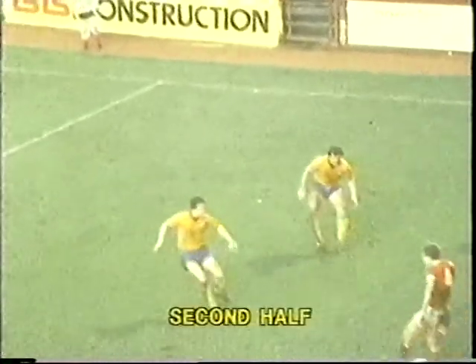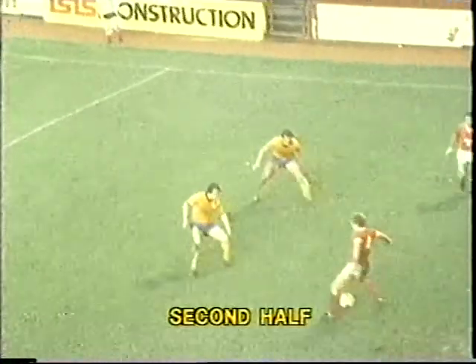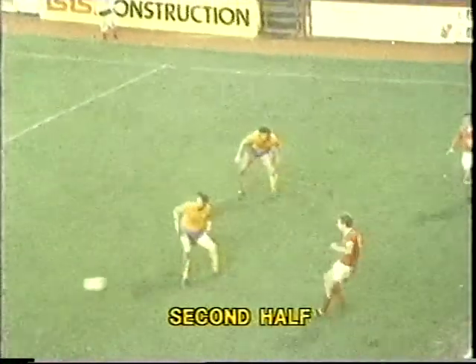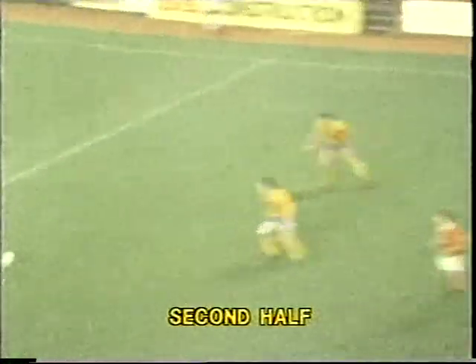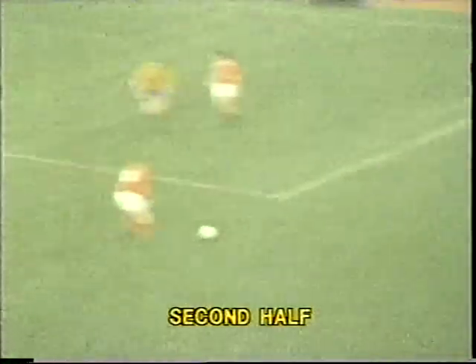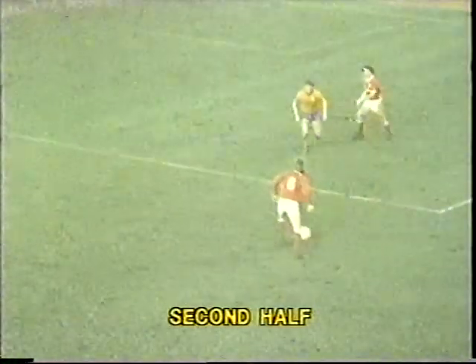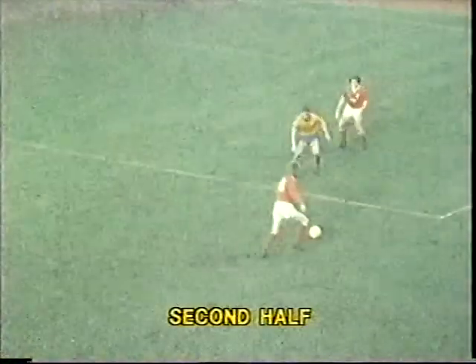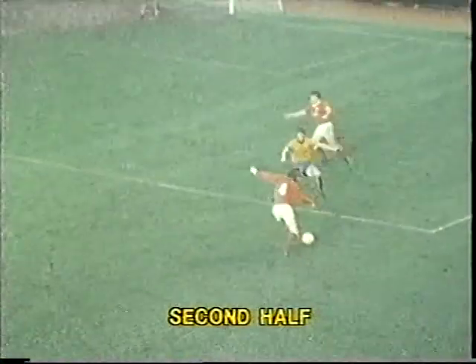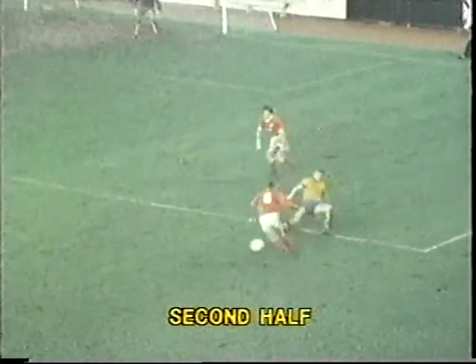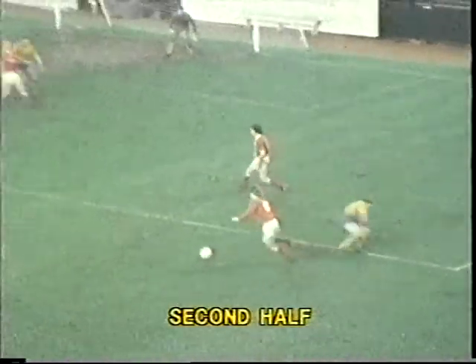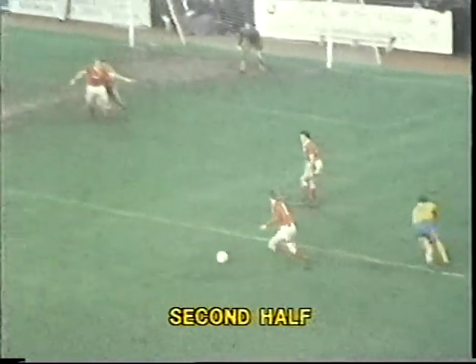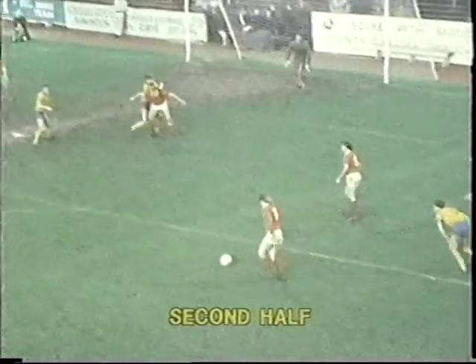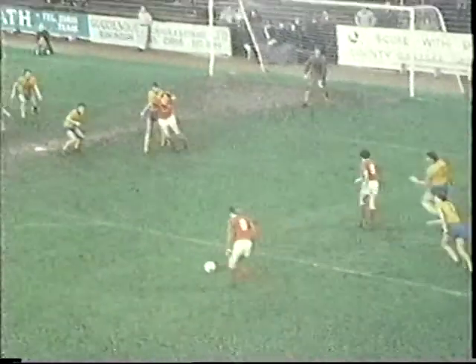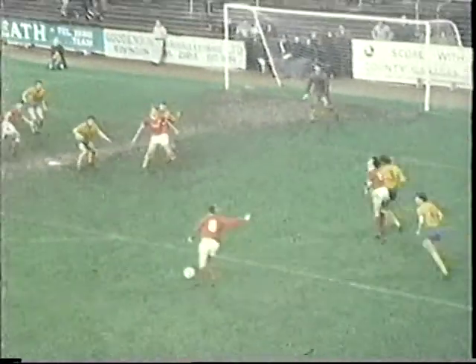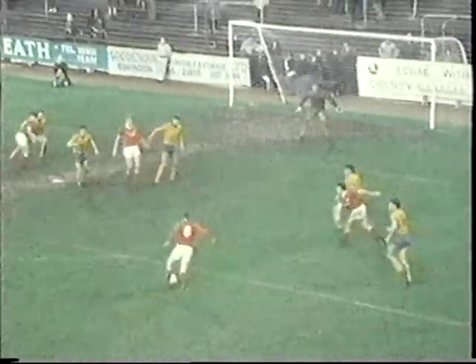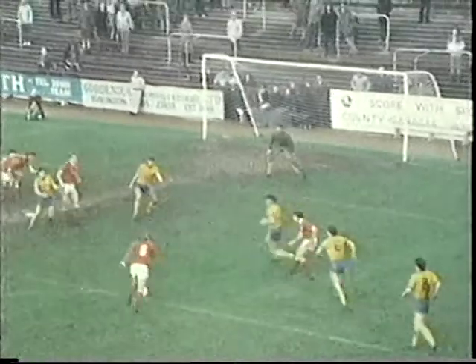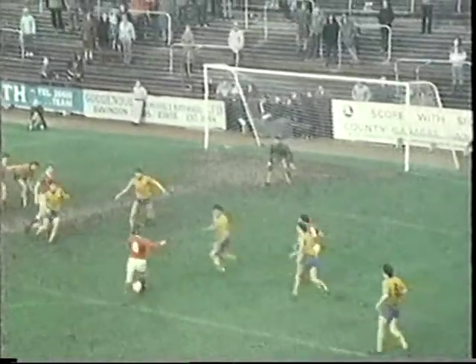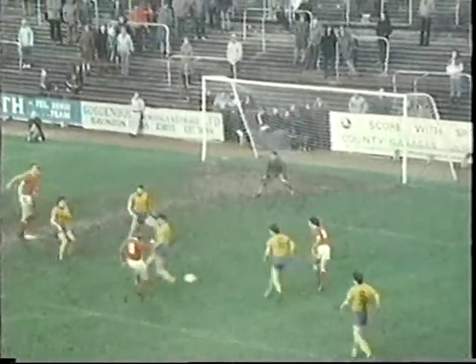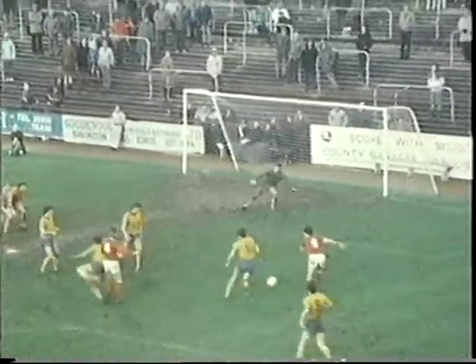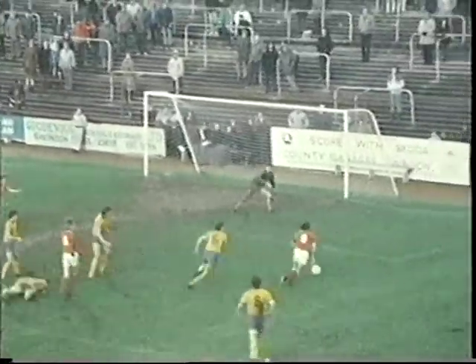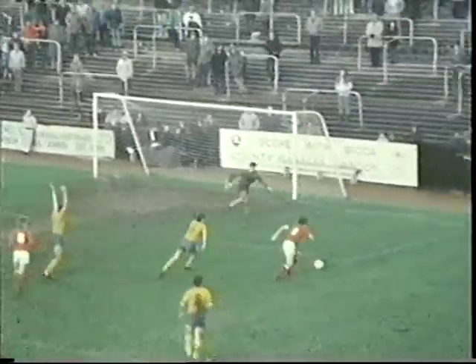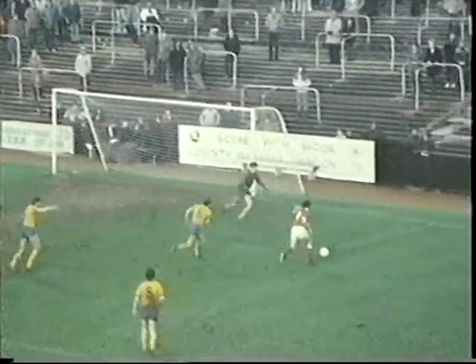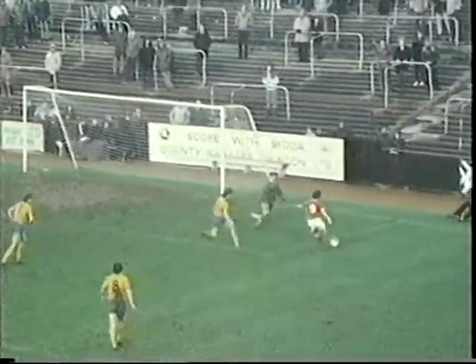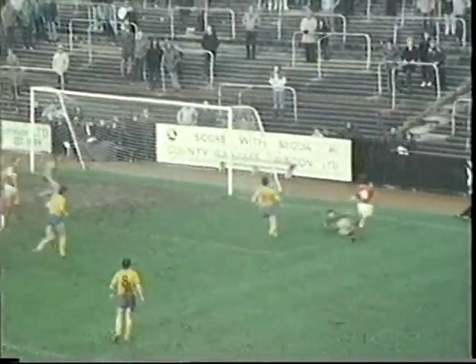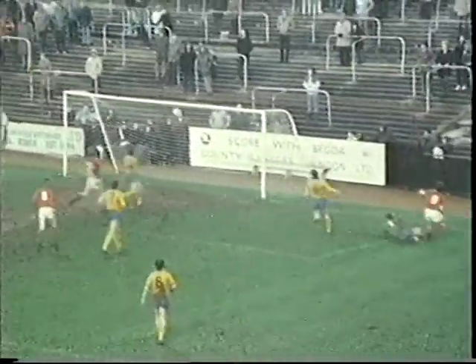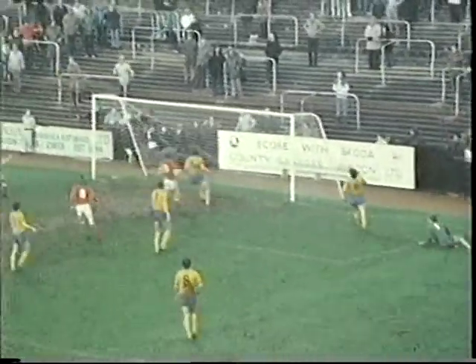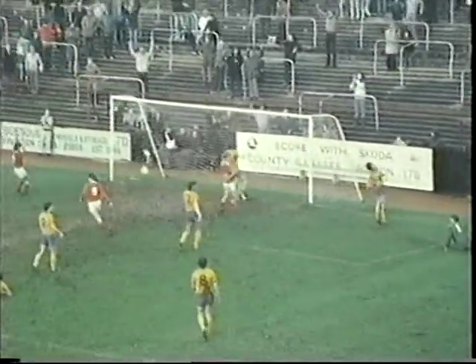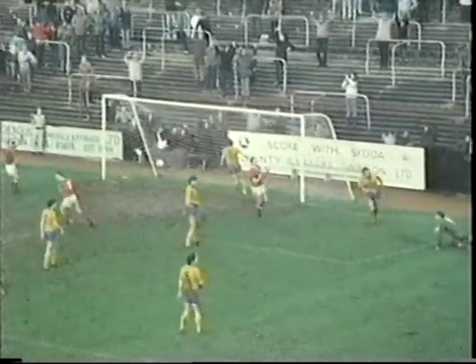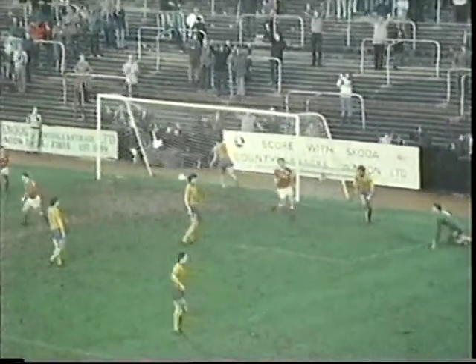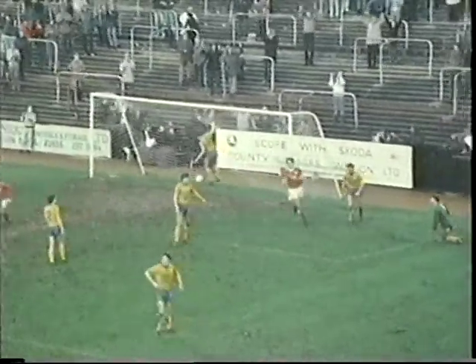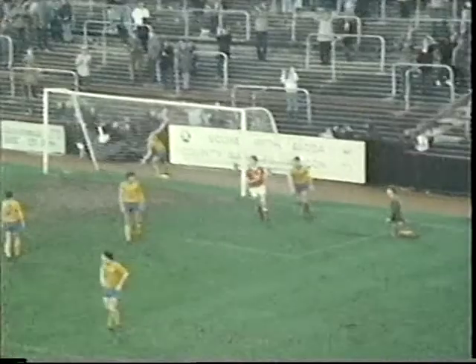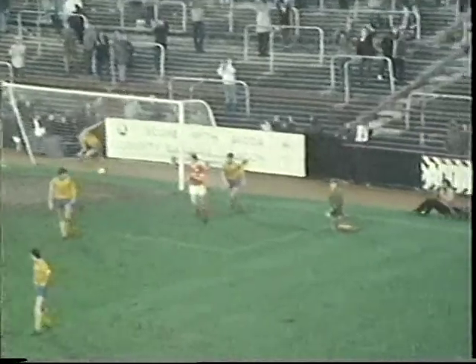Swindon's equaliser came nine minutes into the second period. Peter Coyne had the first shot at goal, but this was blocked, and that allowed the ever-alert Alan Mays to chip the keeper for his tenth goal of the season.